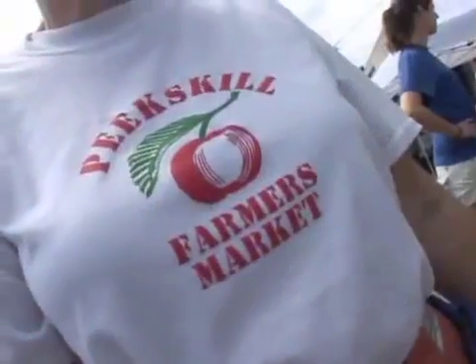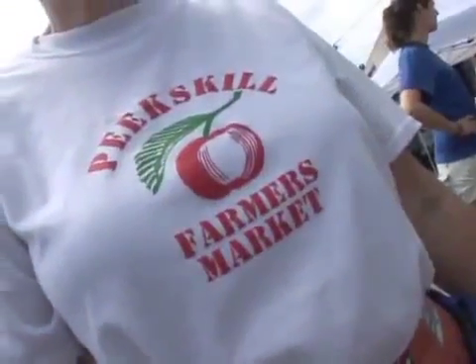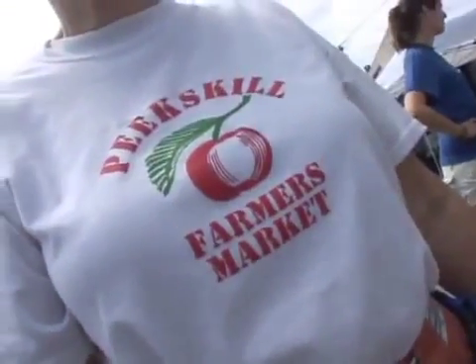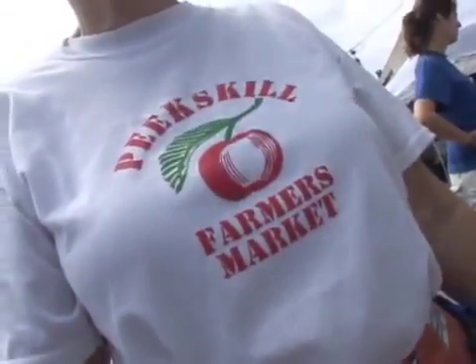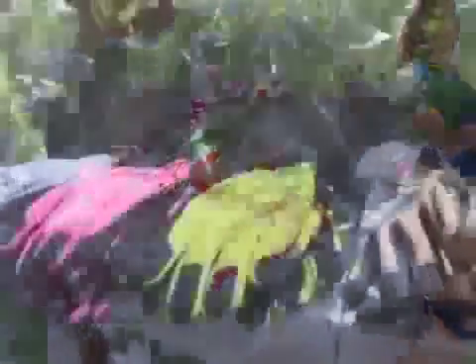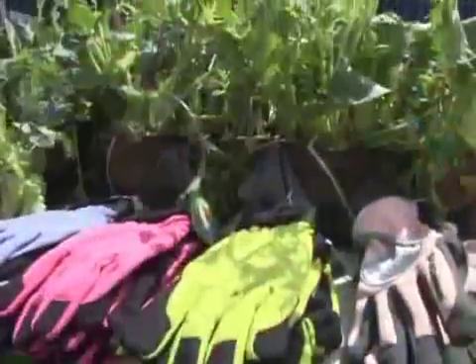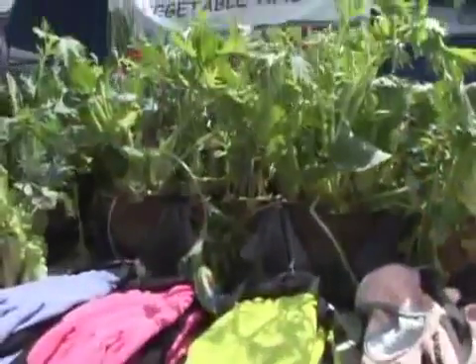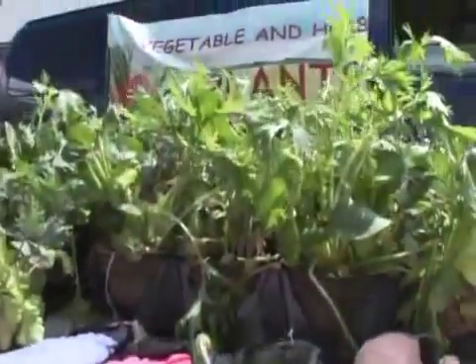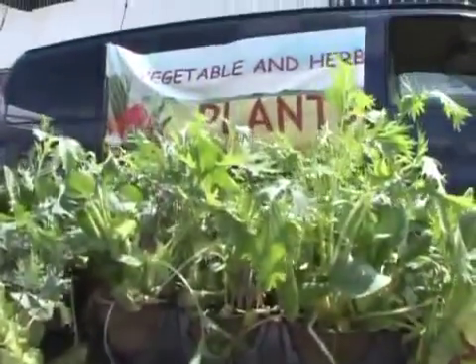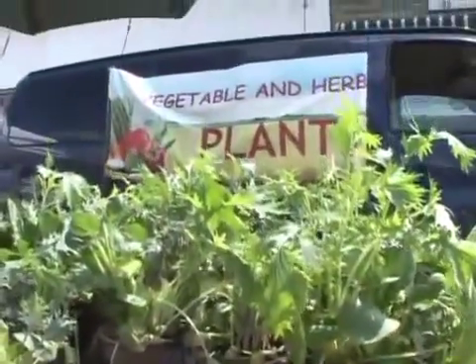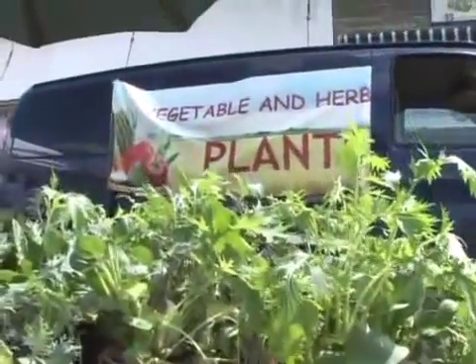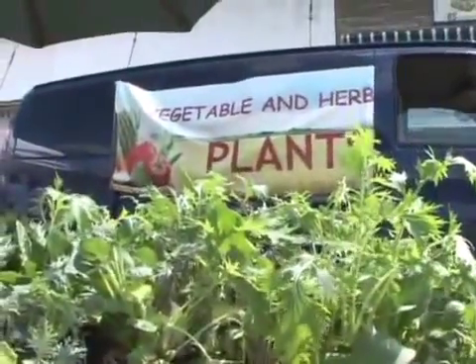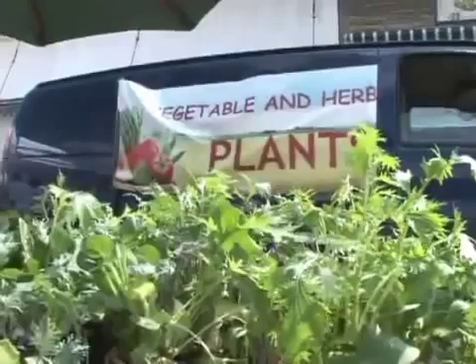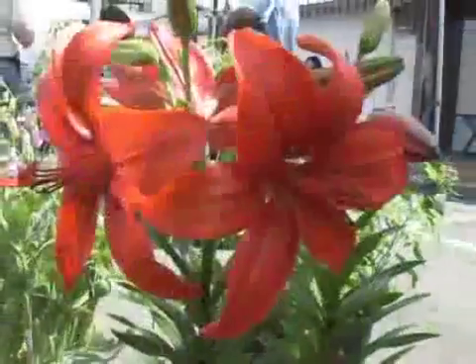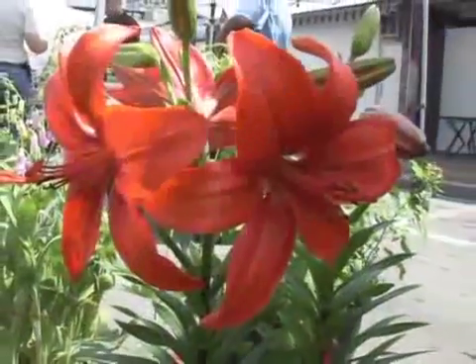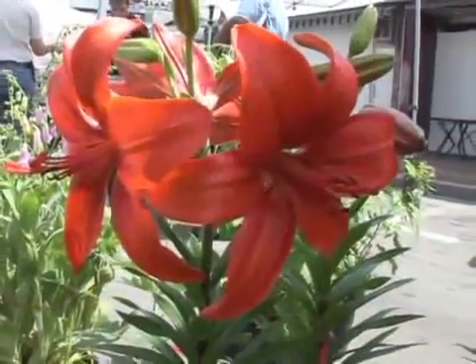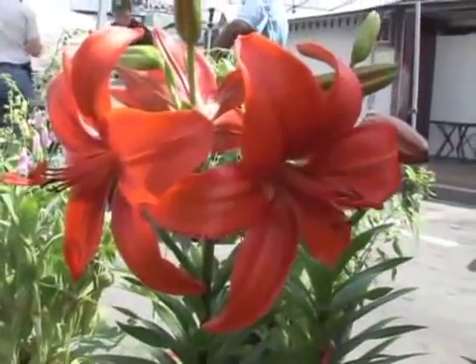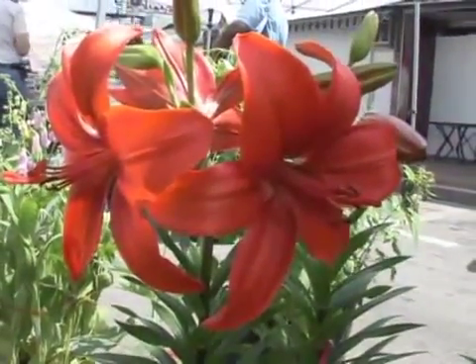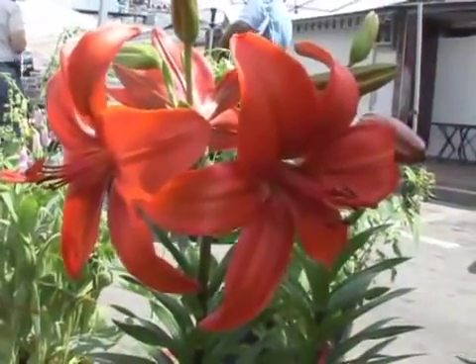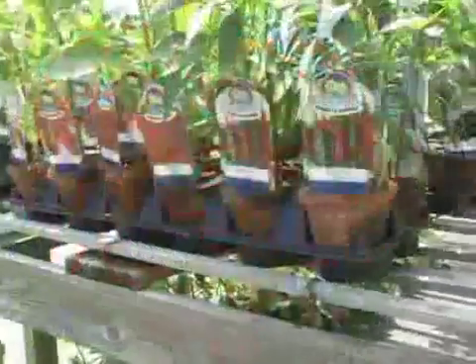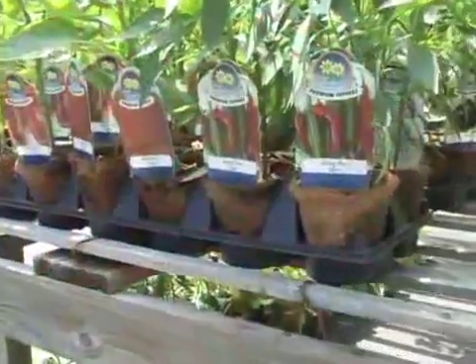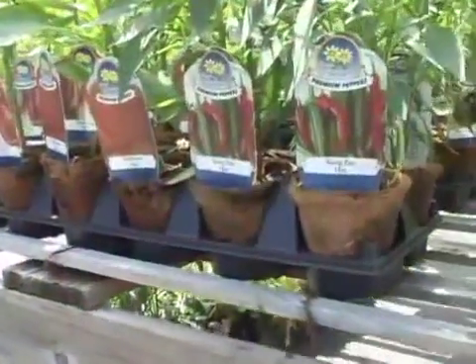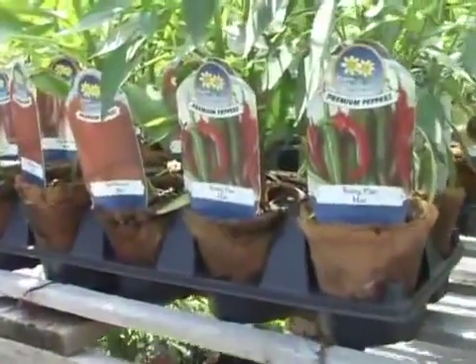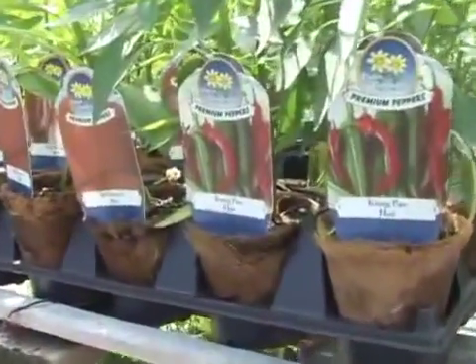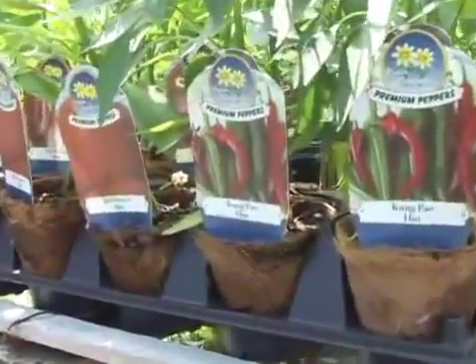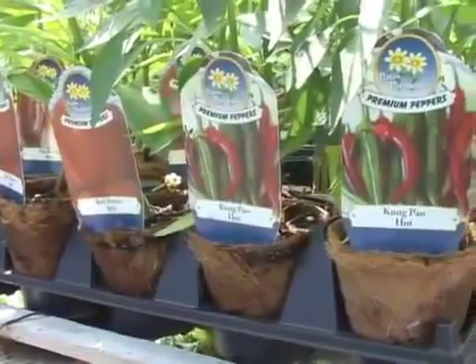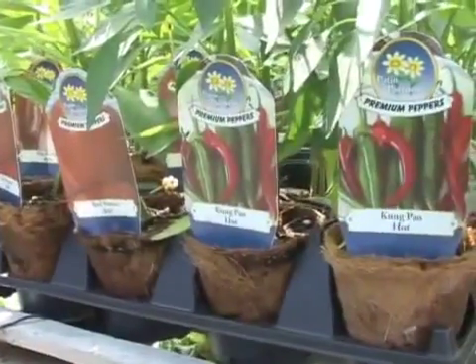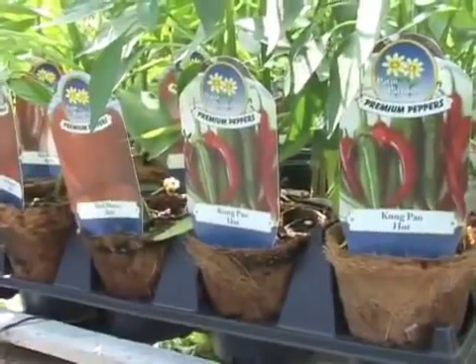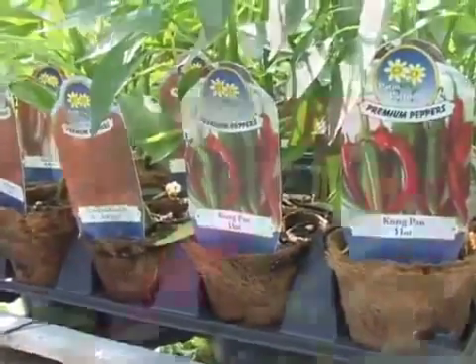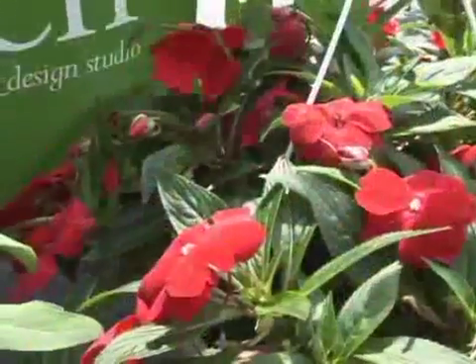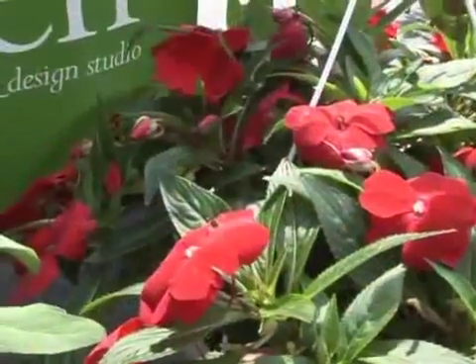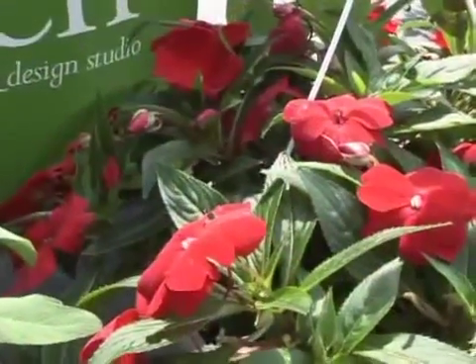Currently with our vendors, we have Shades of Green. As you can see, they do perennials, annuals, herbs, spices, and they have cut flowers.